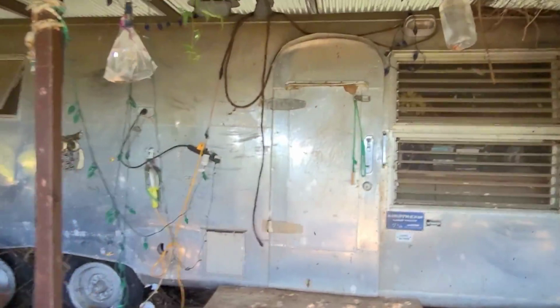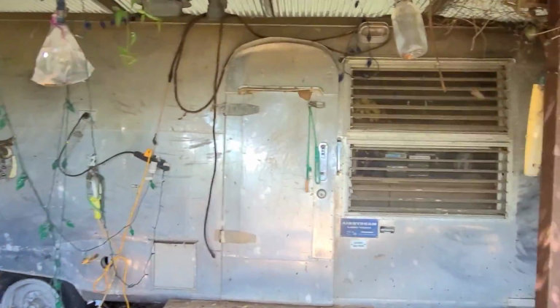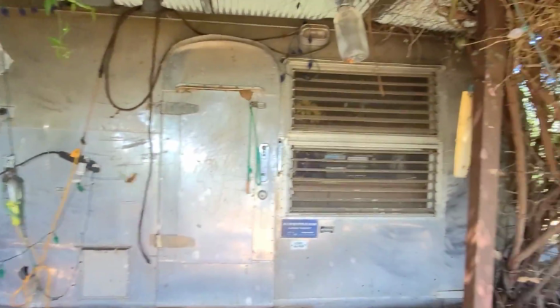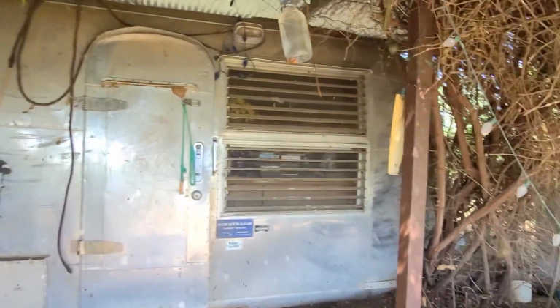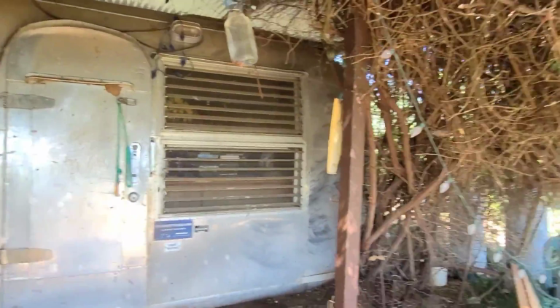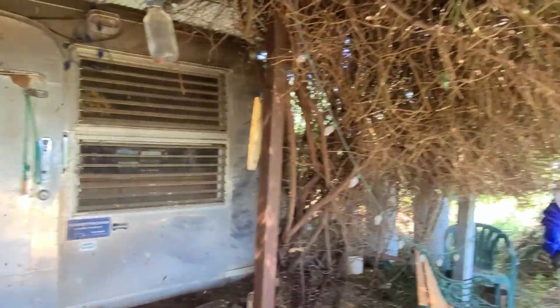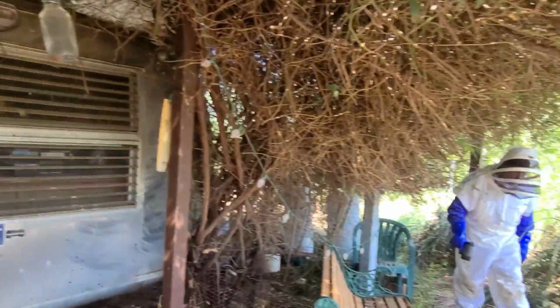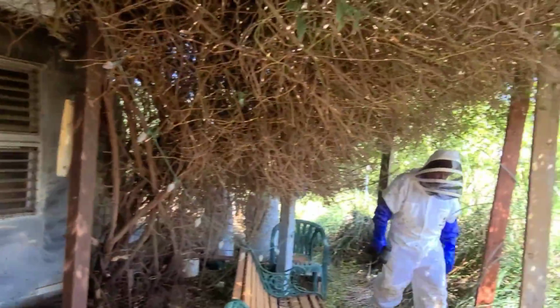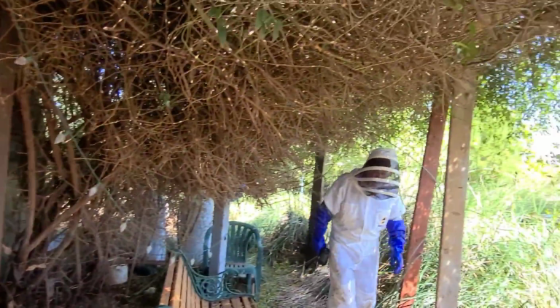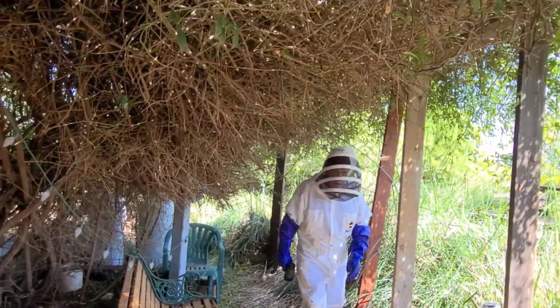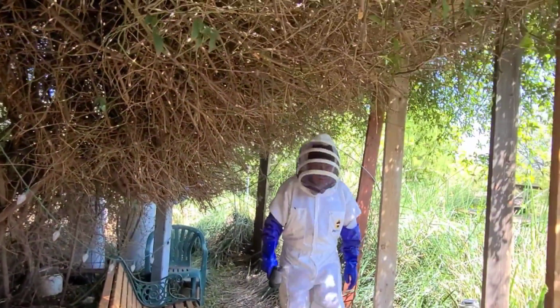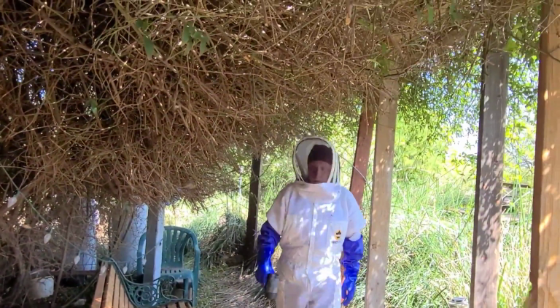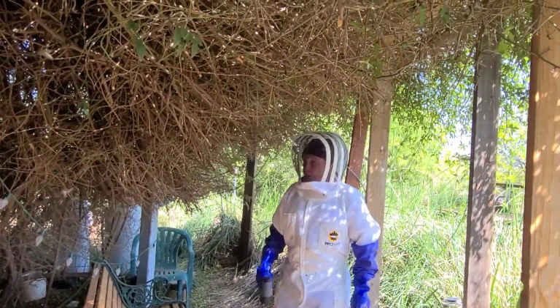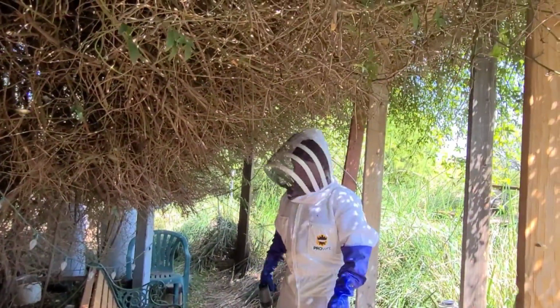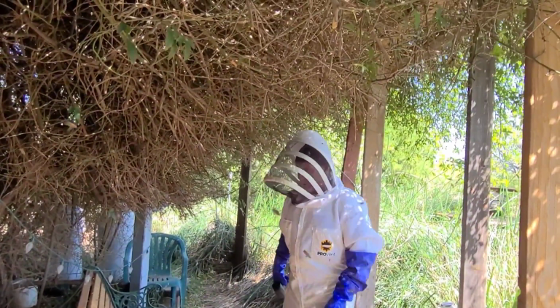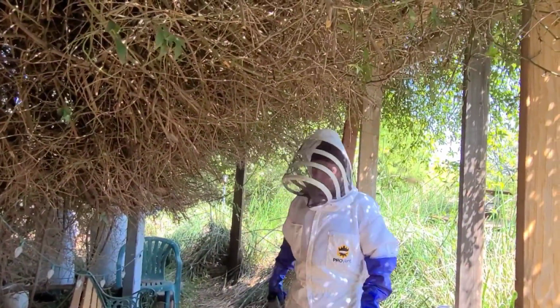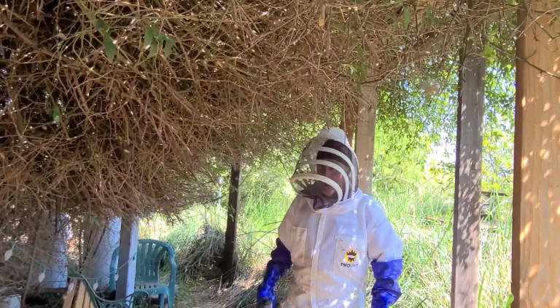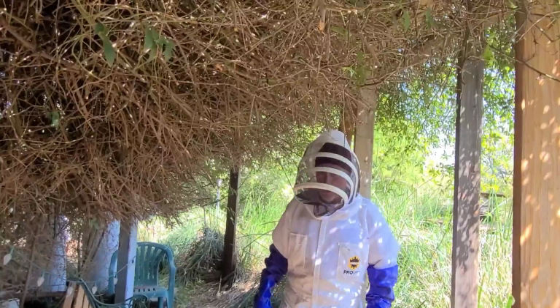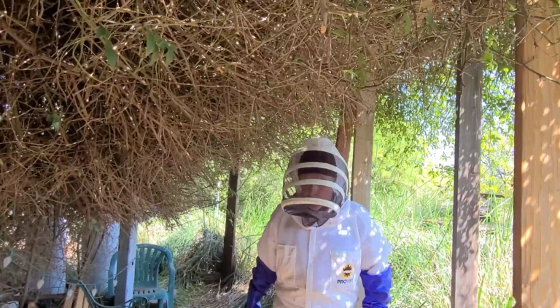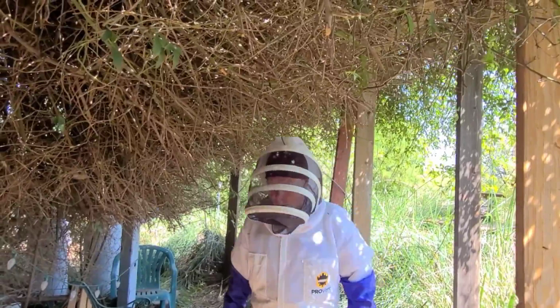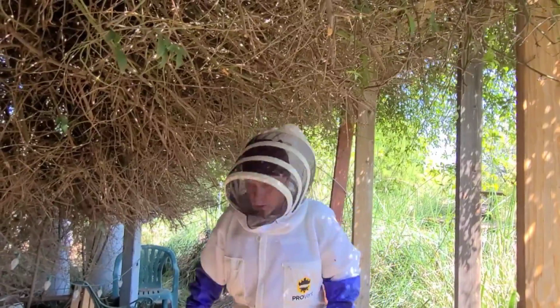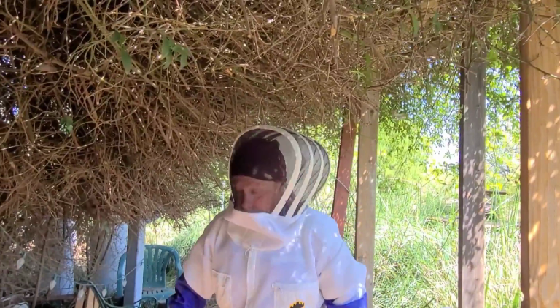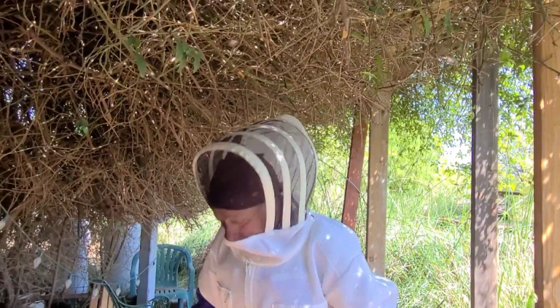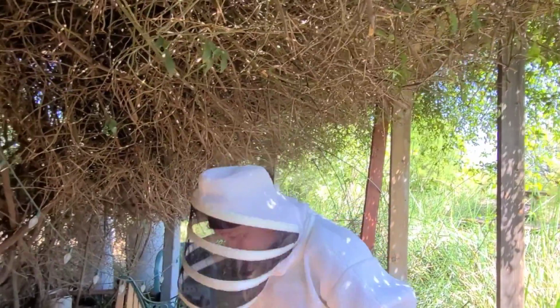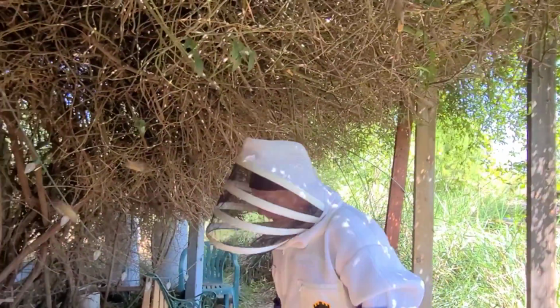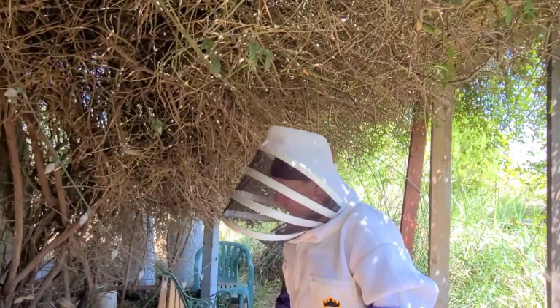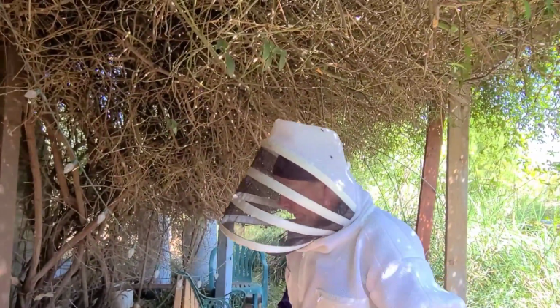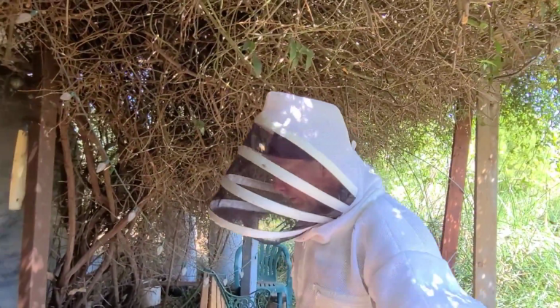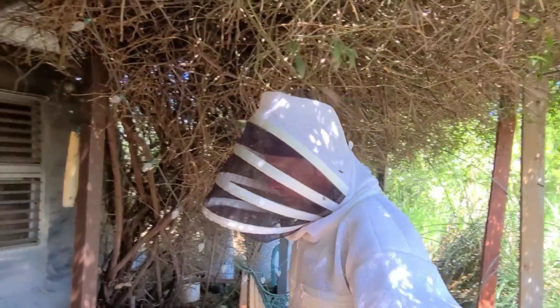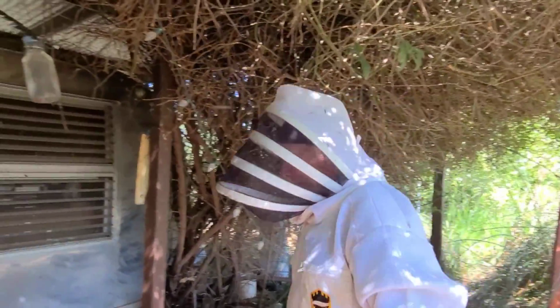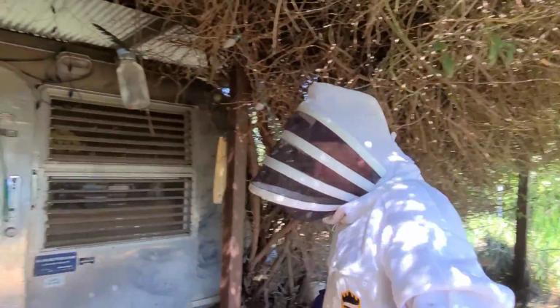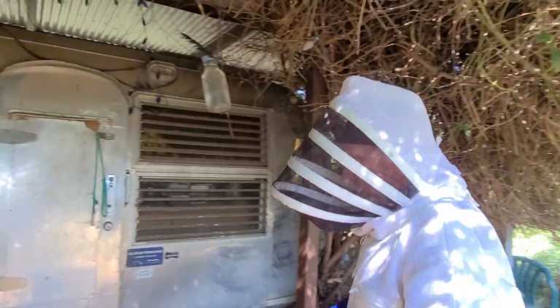Holy cow, there's another one around back too. Did you let the bees out? What the hell? Oh my — all of them apparently. What the hell is right?